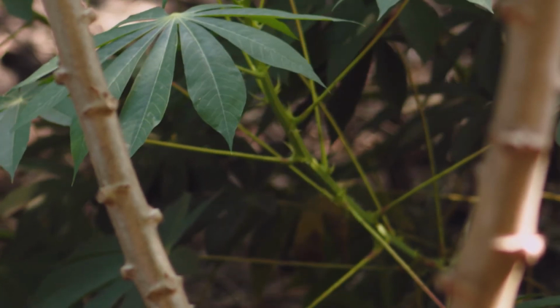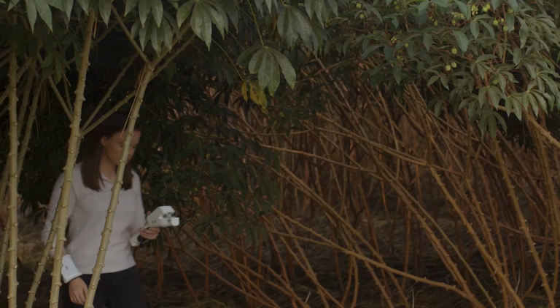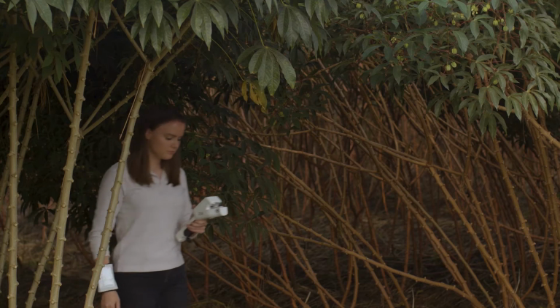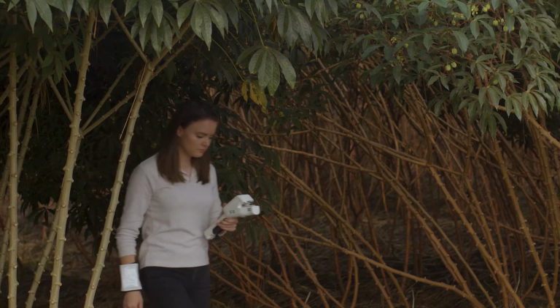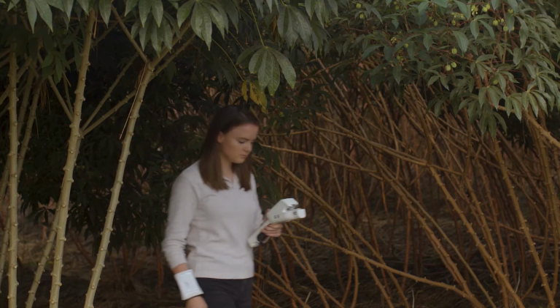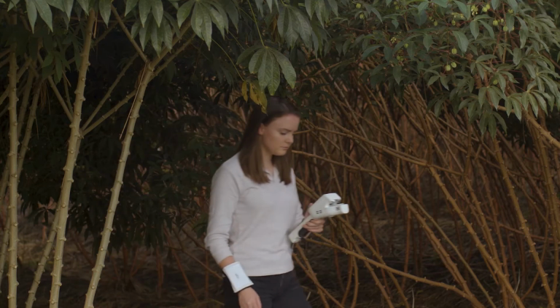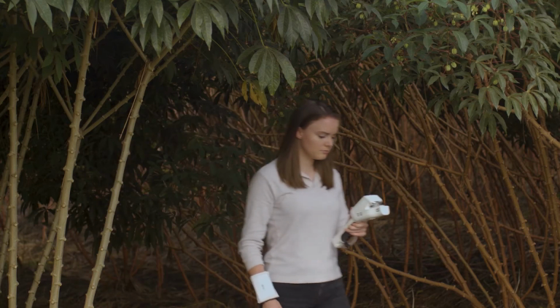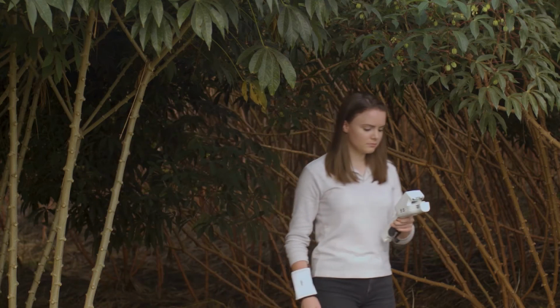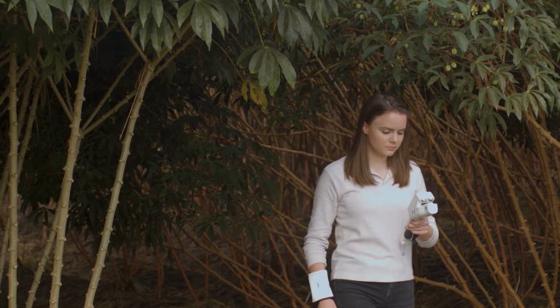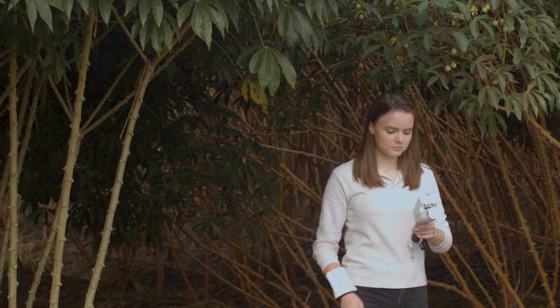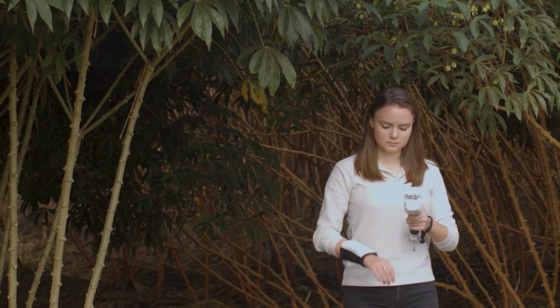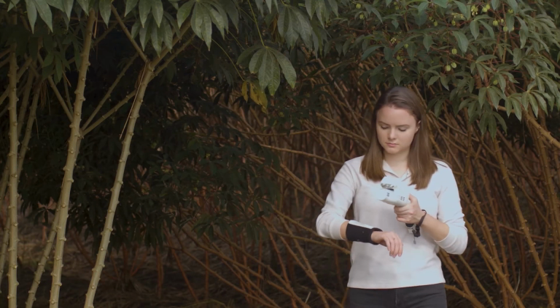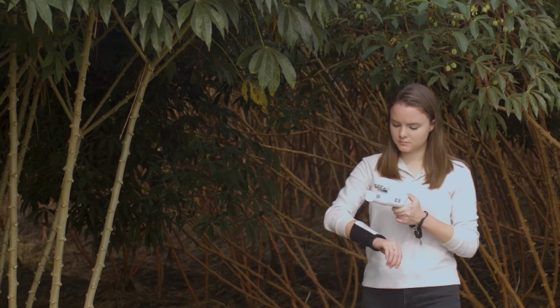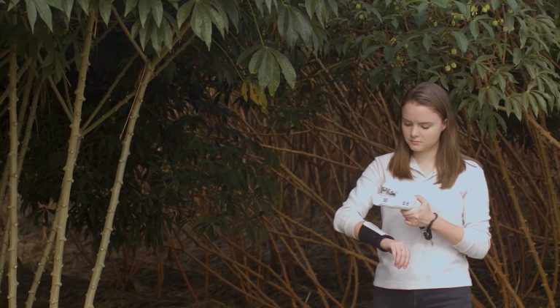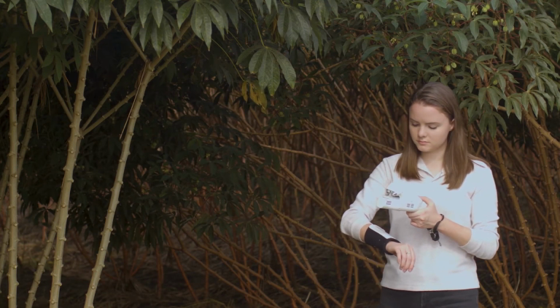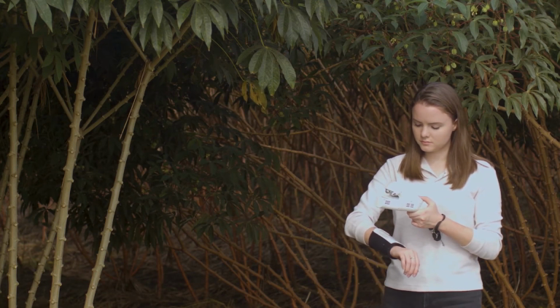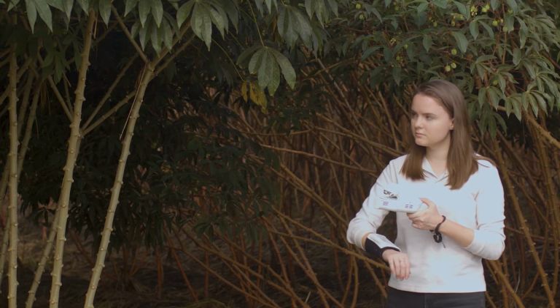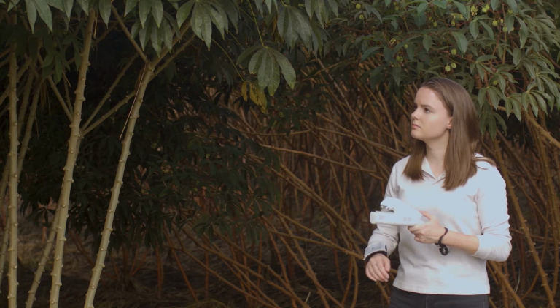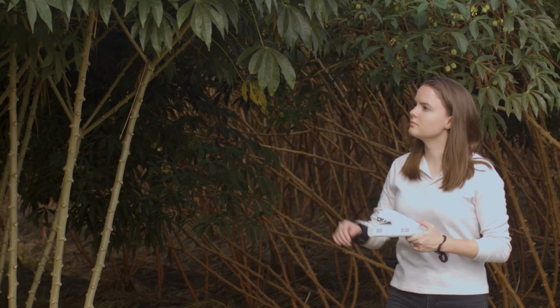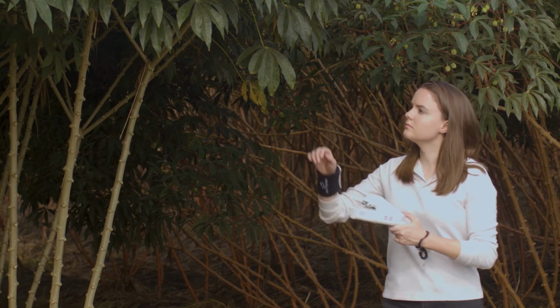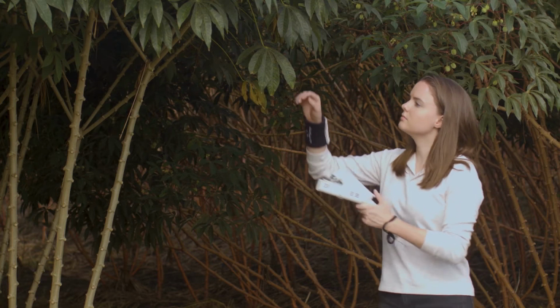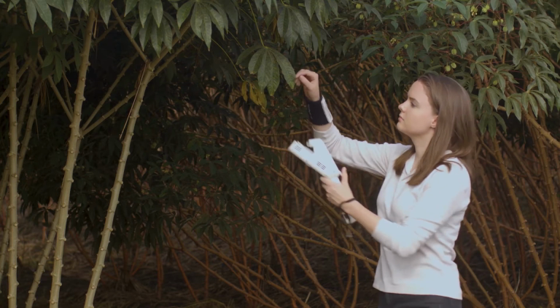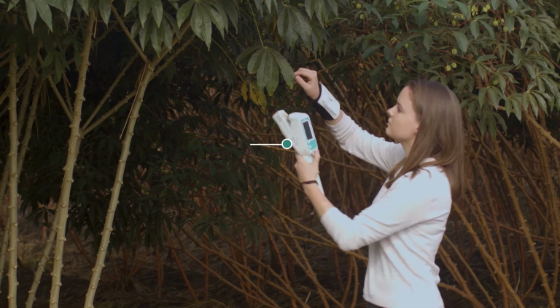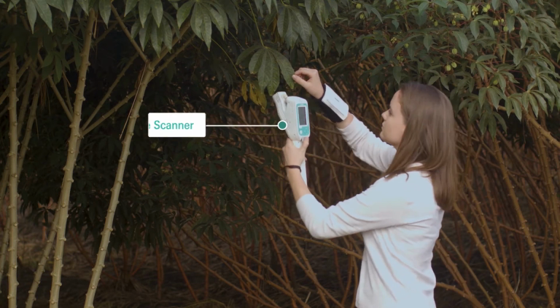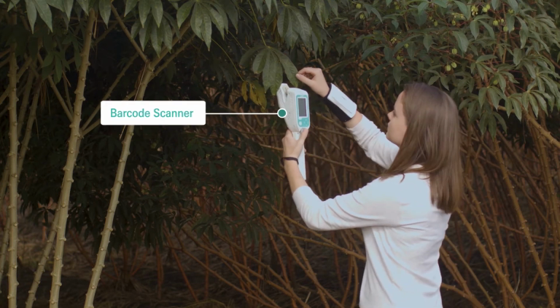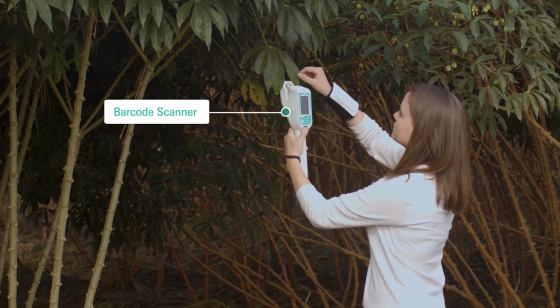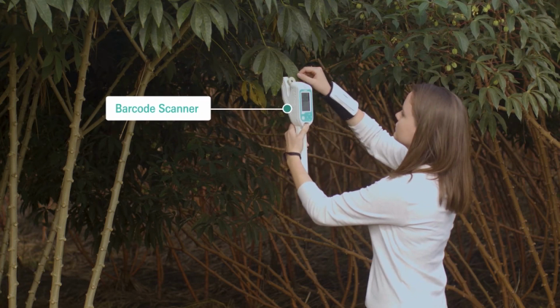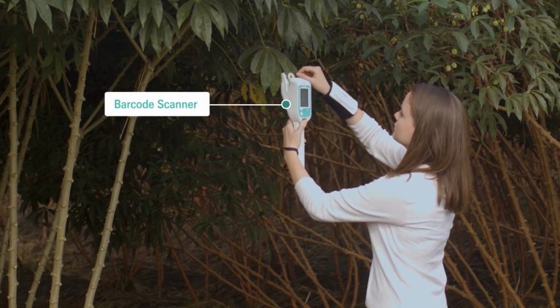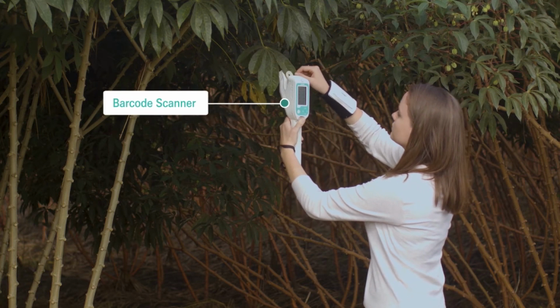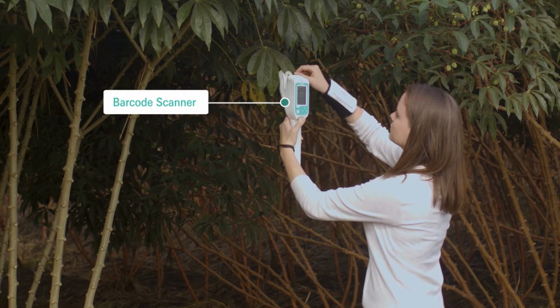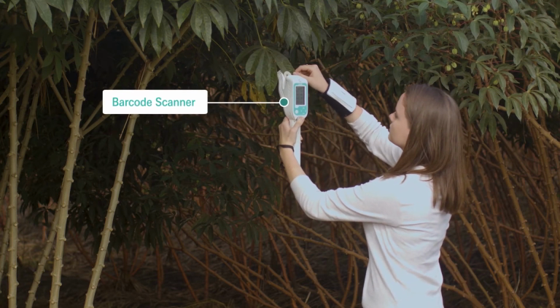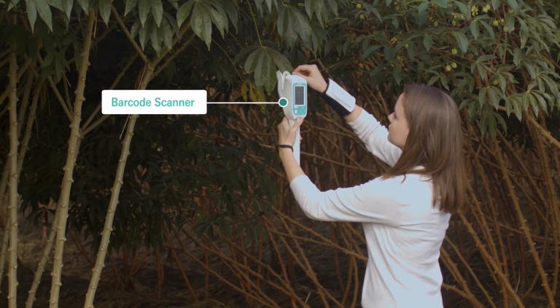Using barcodes? The LI600 has you covered. Keep track of each plant using the built-in barcode scanner. Just scan, measure, and repeat. With the LI600, it's that simple.